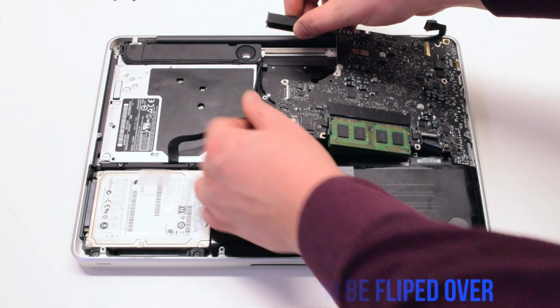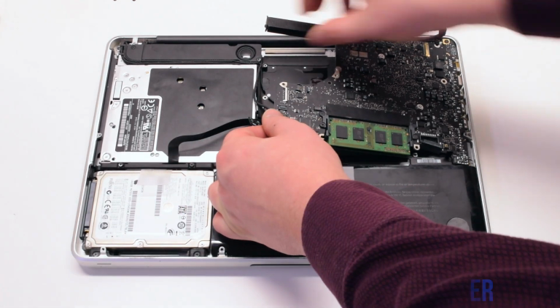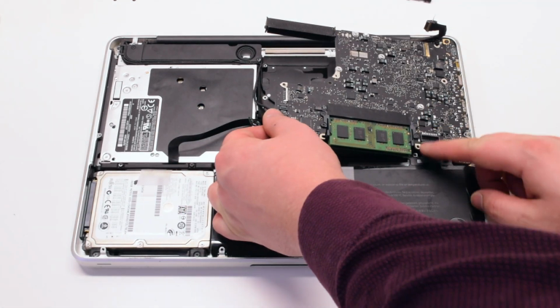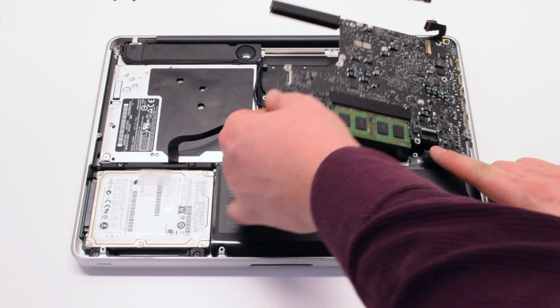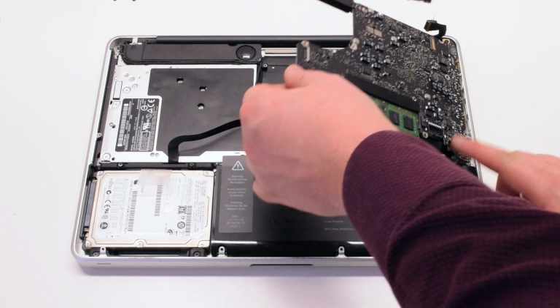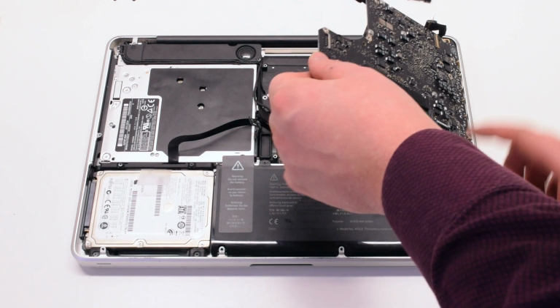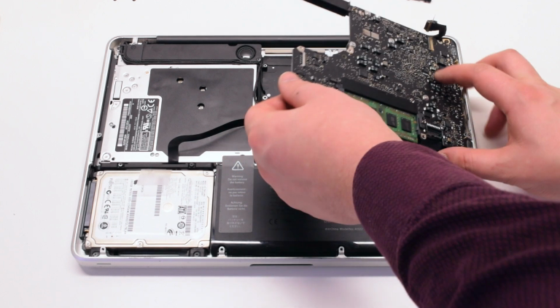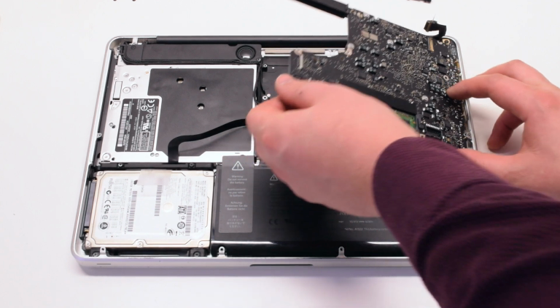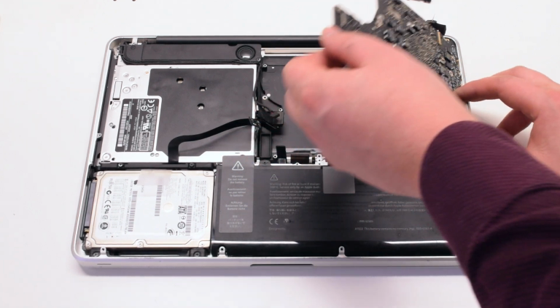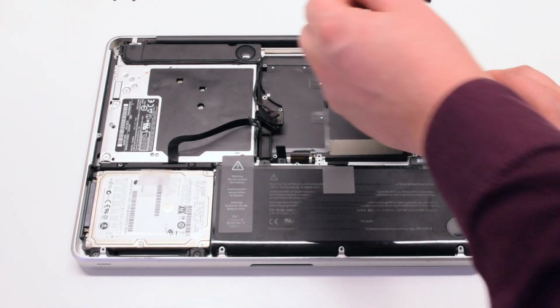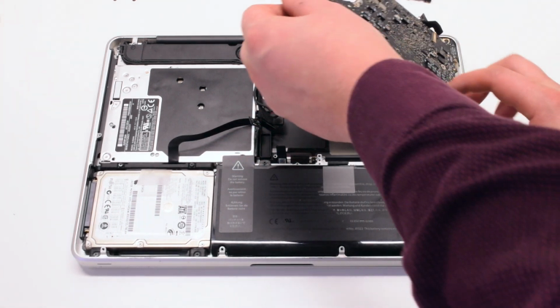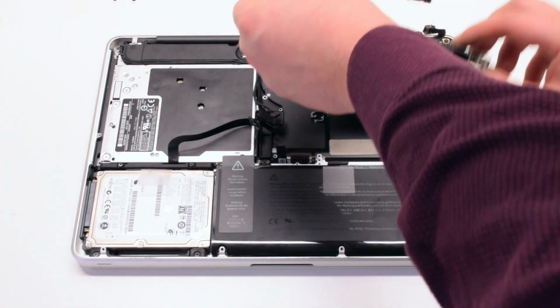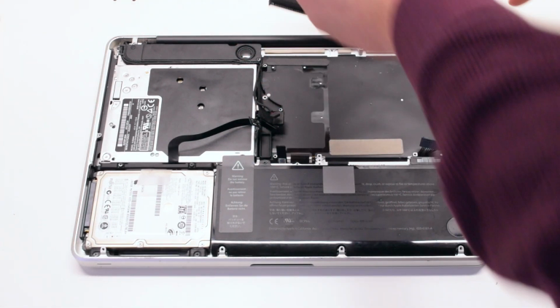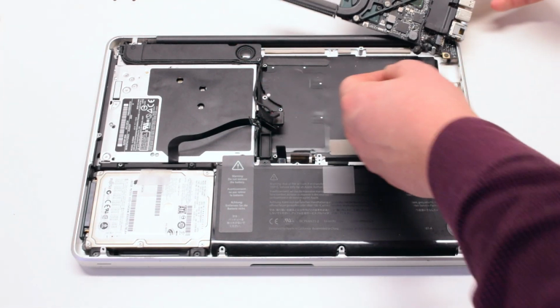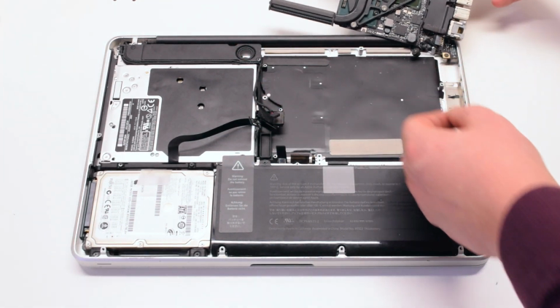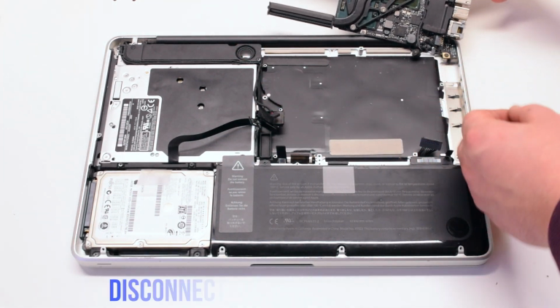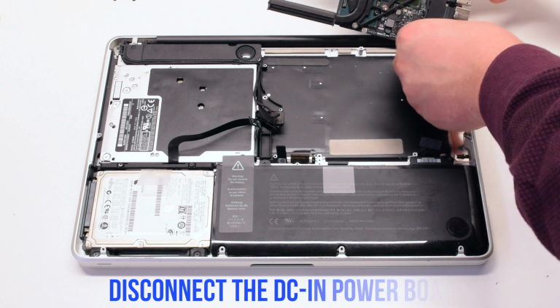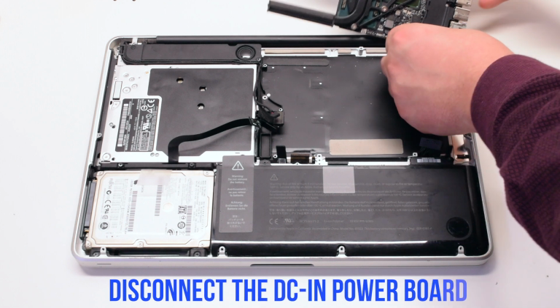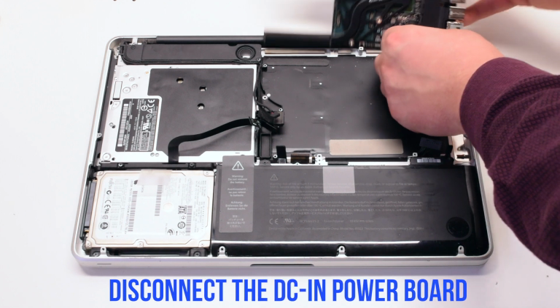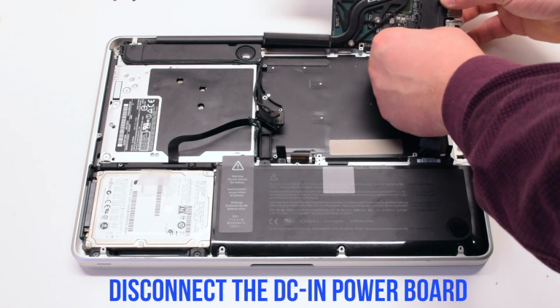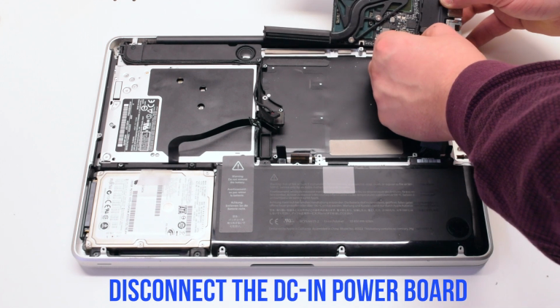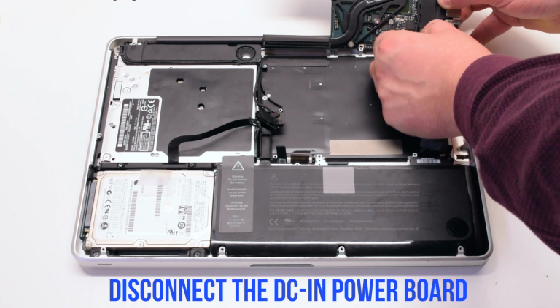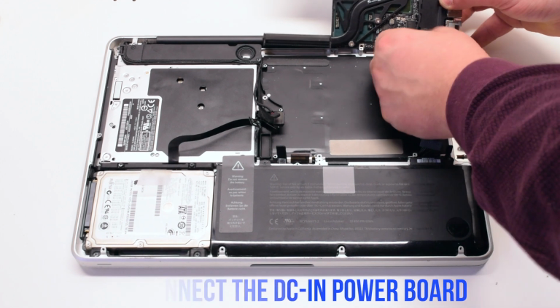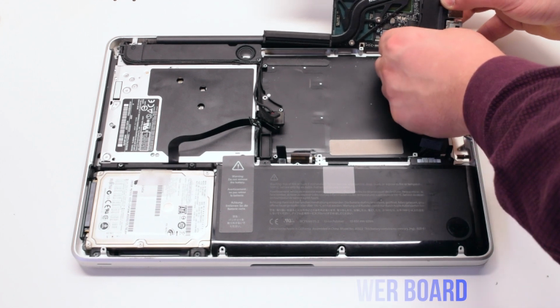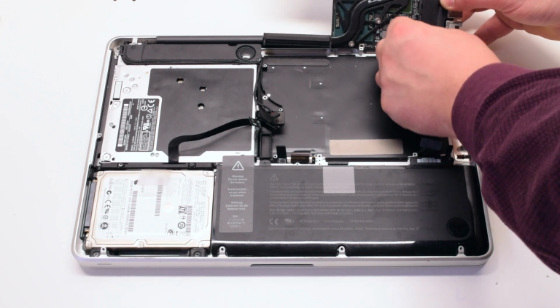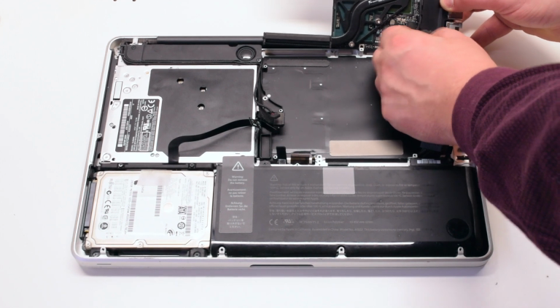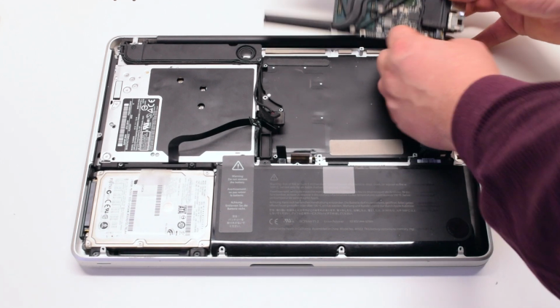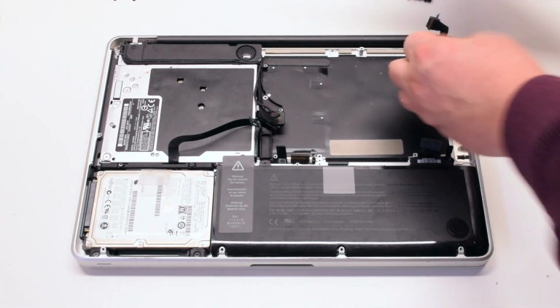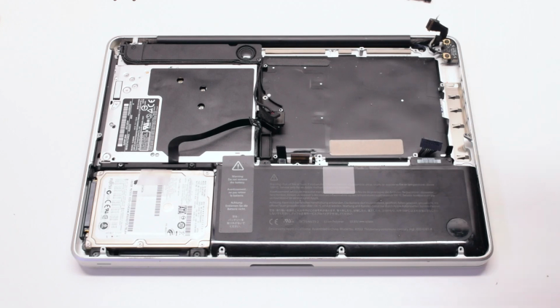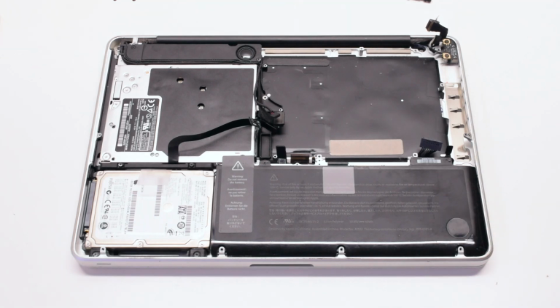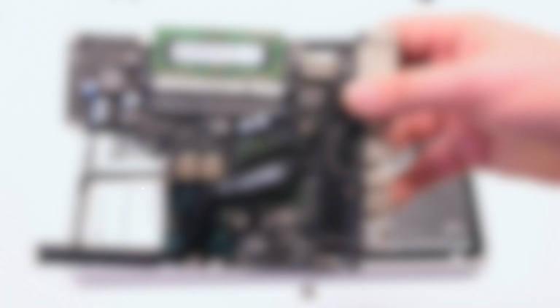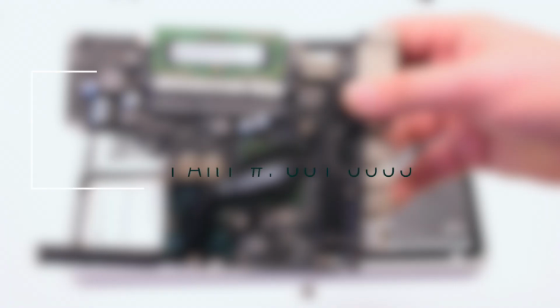You can now lift up on the logic board, but be careful — there's one more connection. Flip it over and disconnect the DCN power board. The logic board is now free.